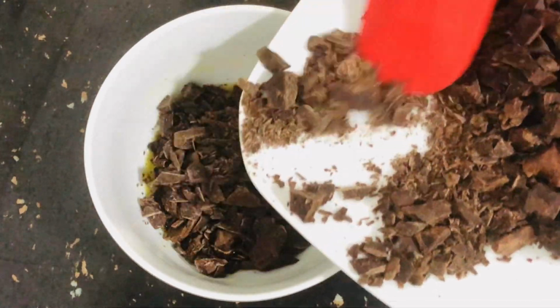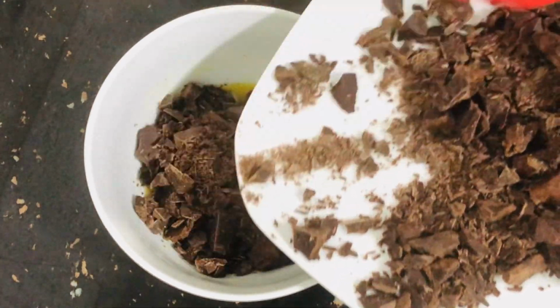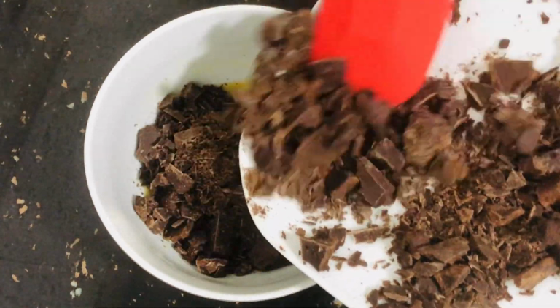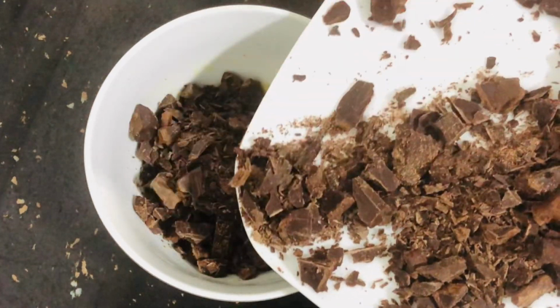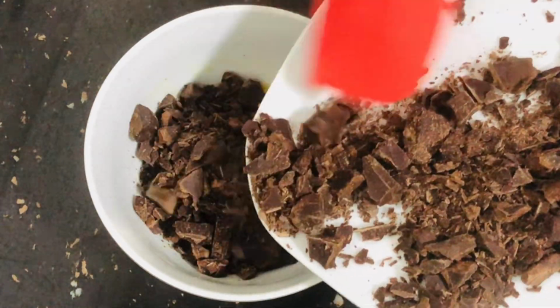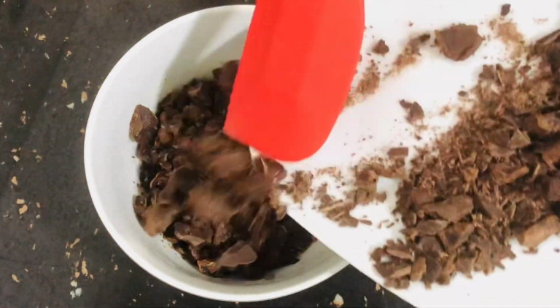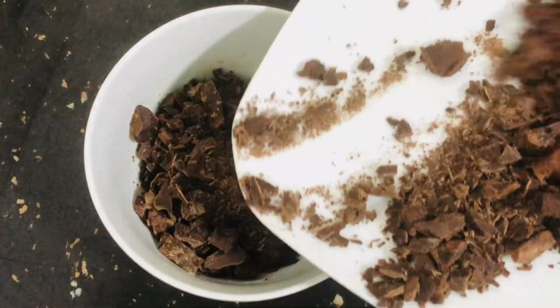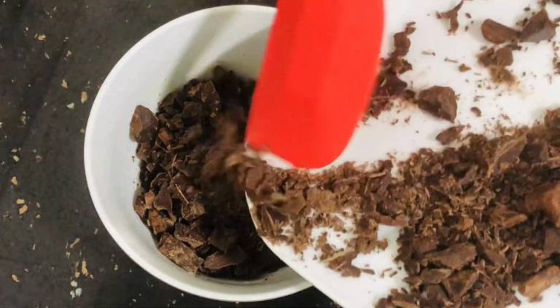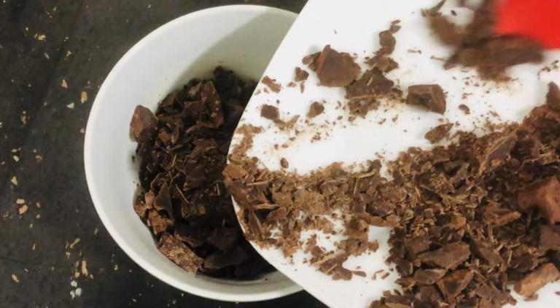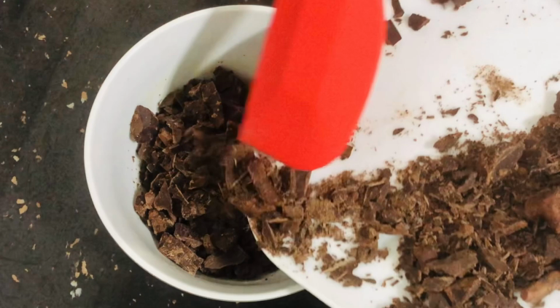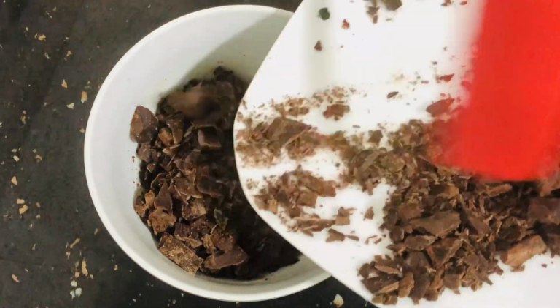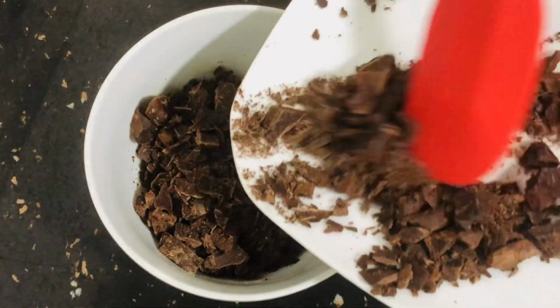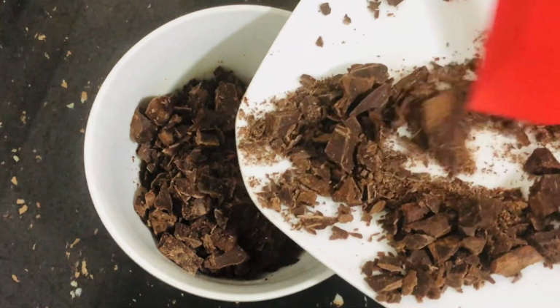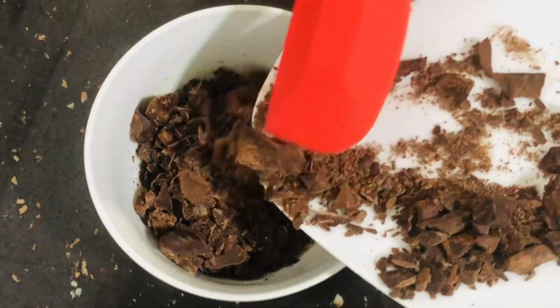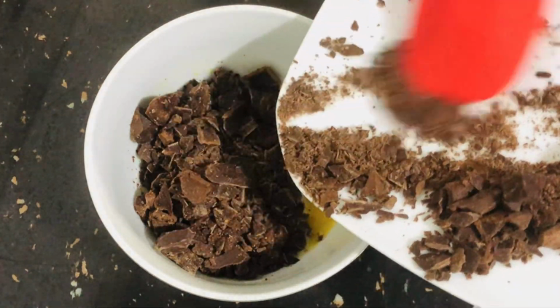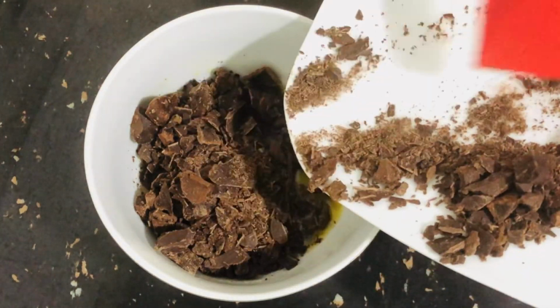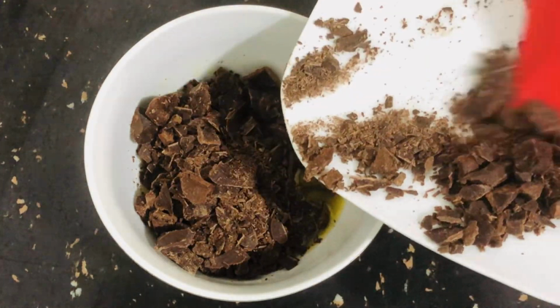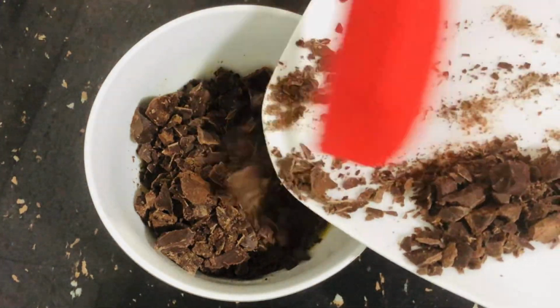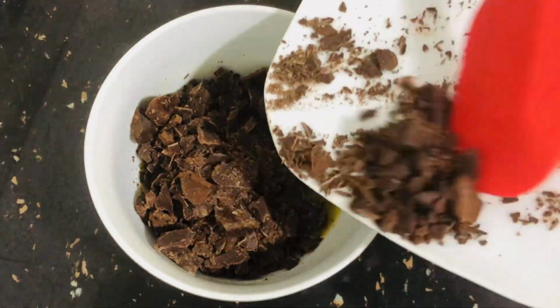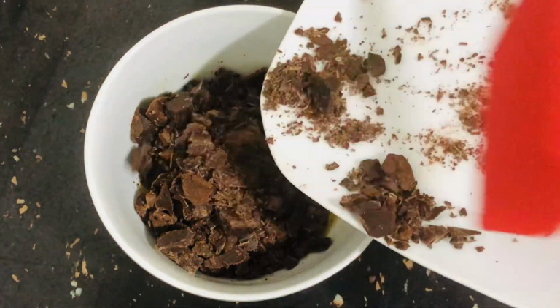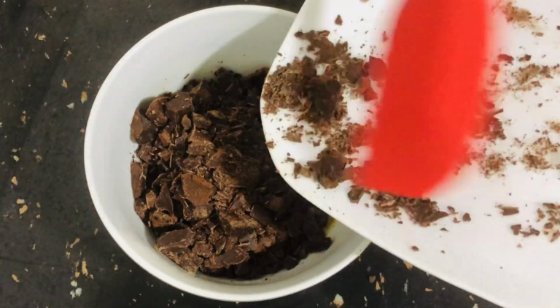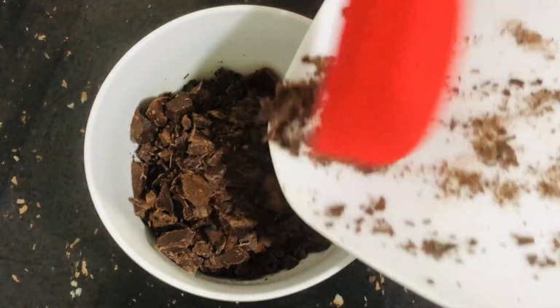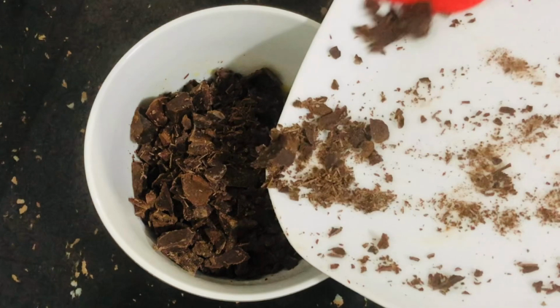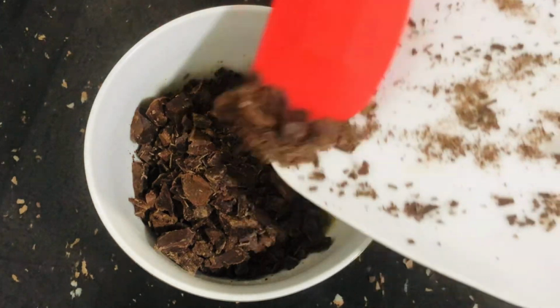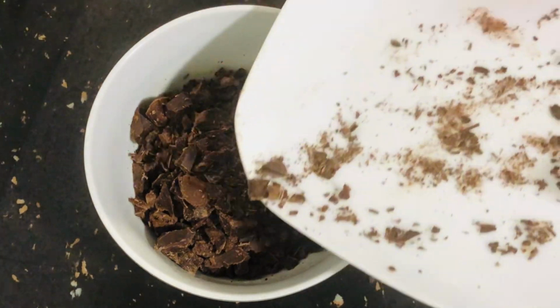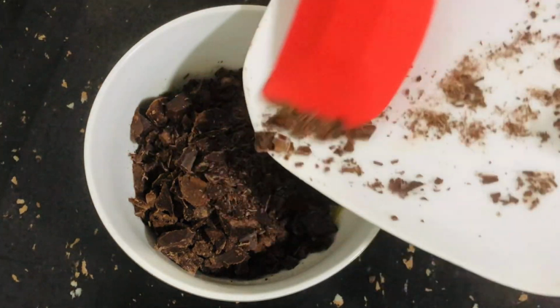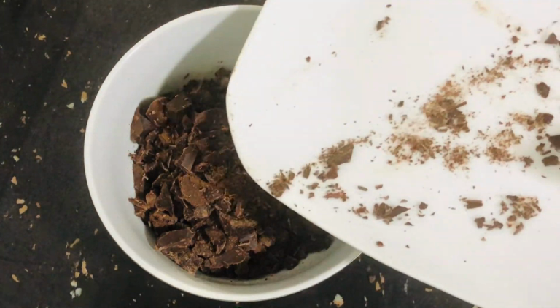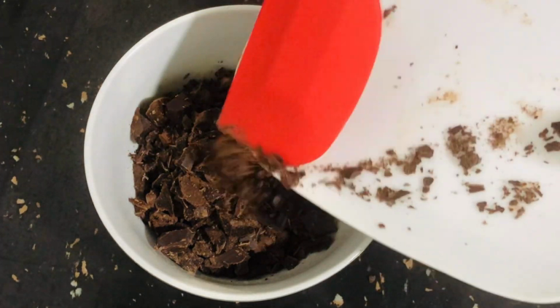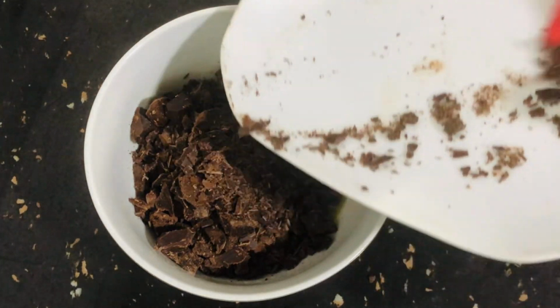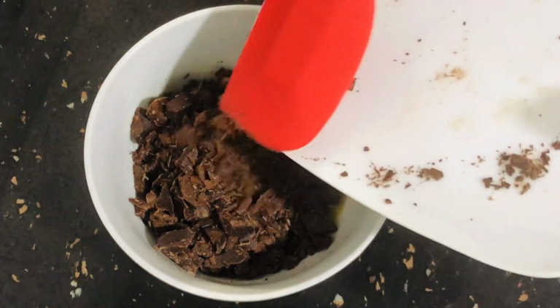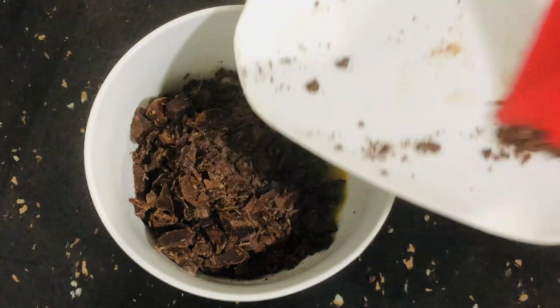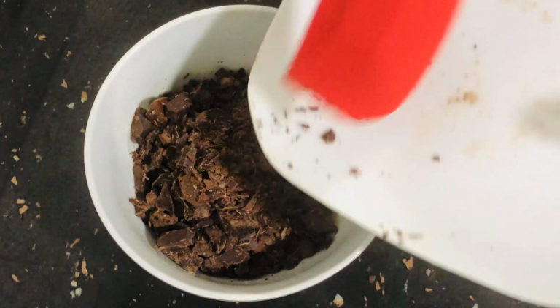I will melt the butter and chocolate in the microwave for 30 seconds. If you have a double boil method, add the chocolate and butter together.